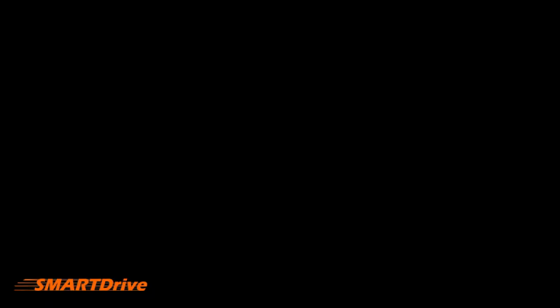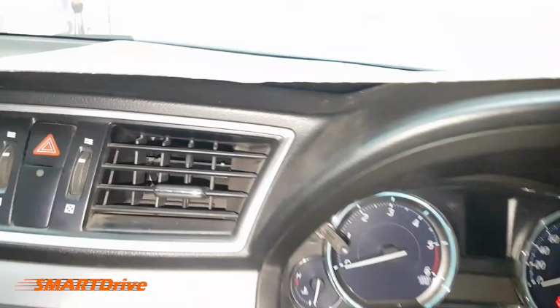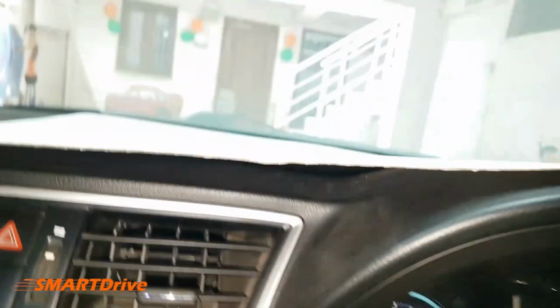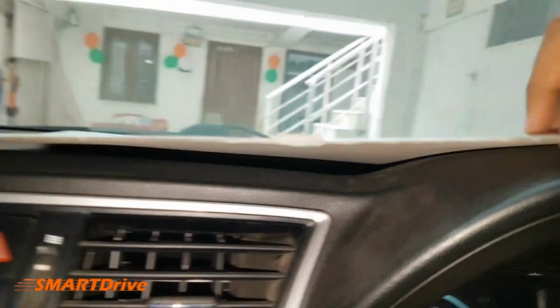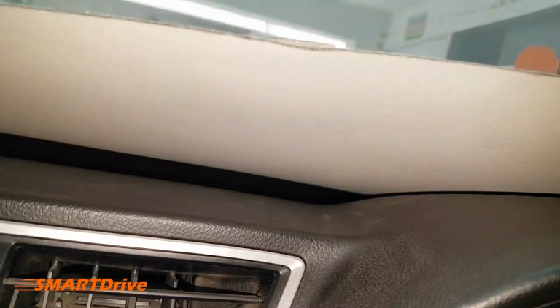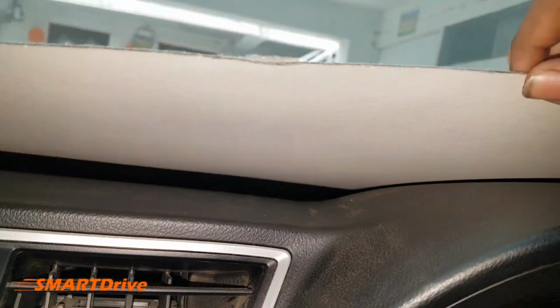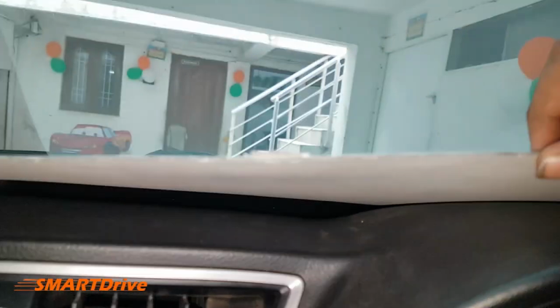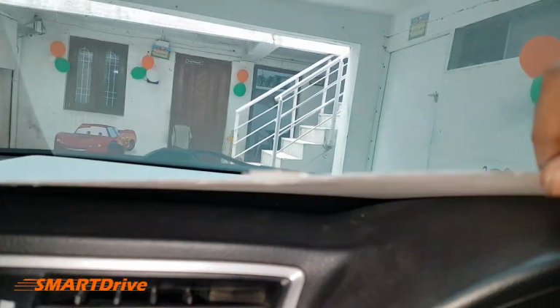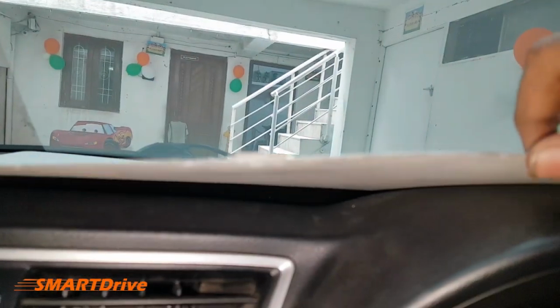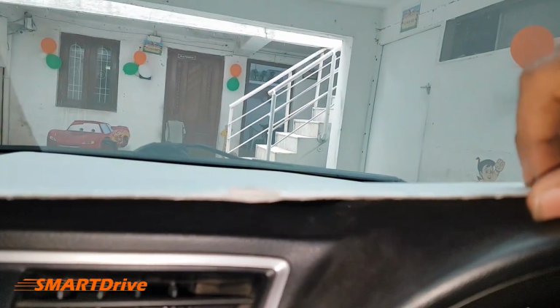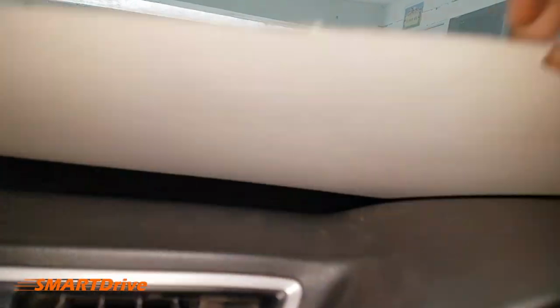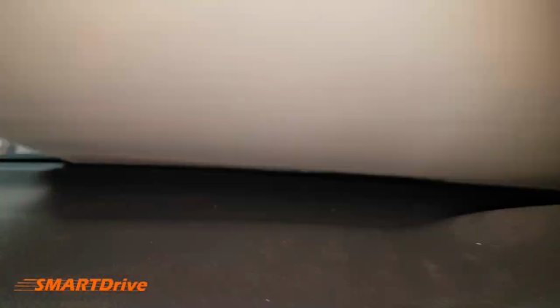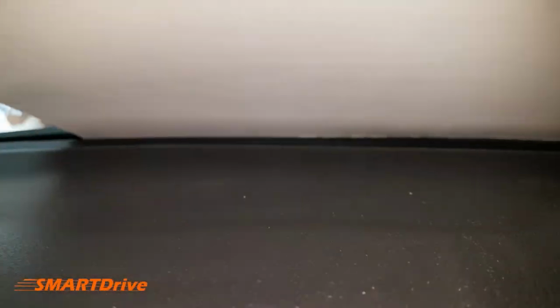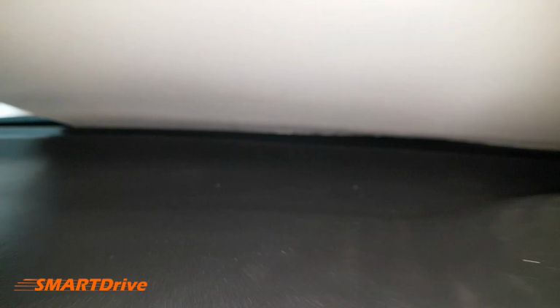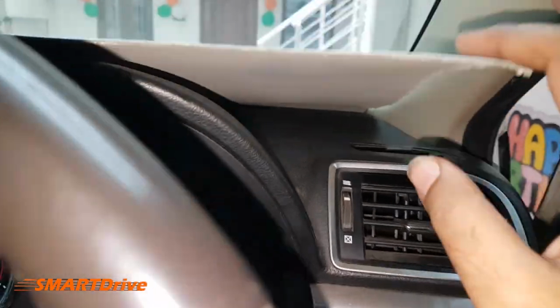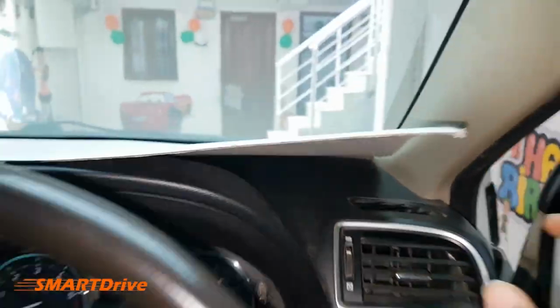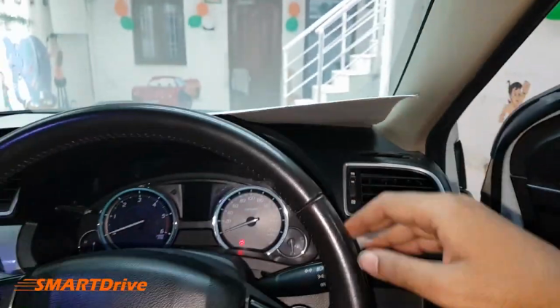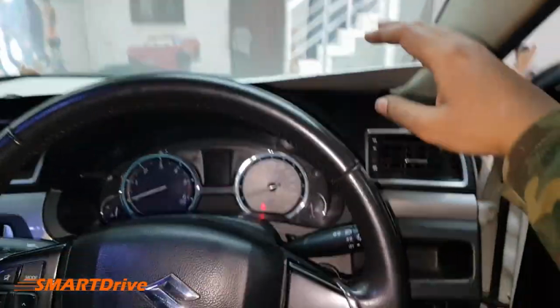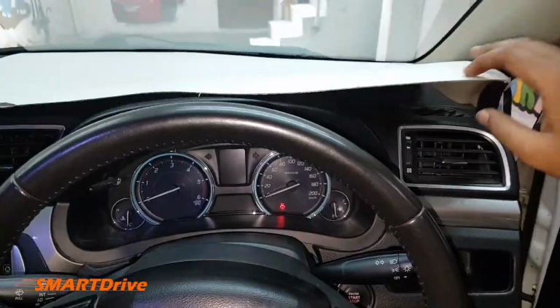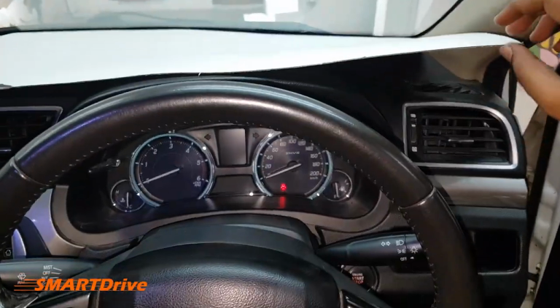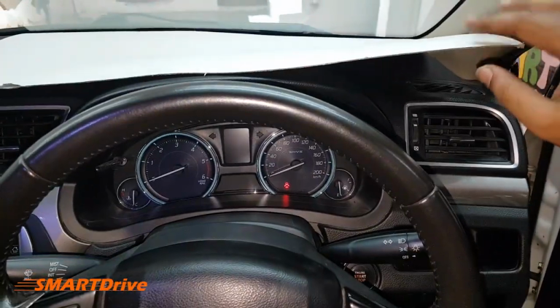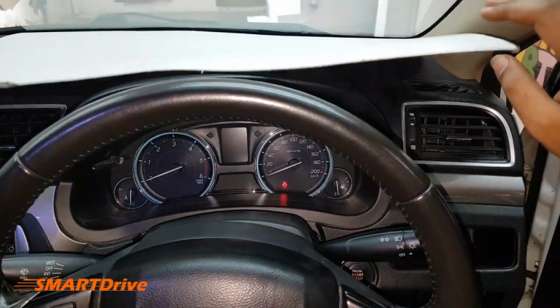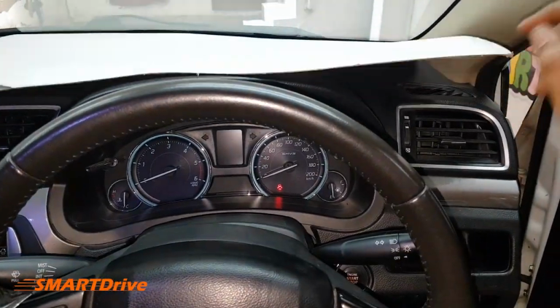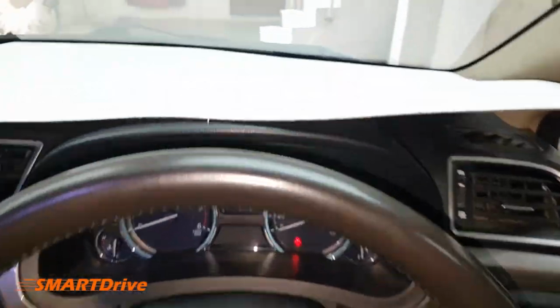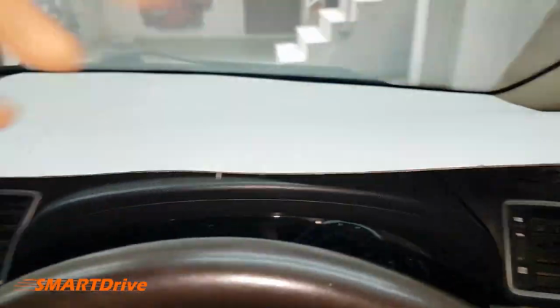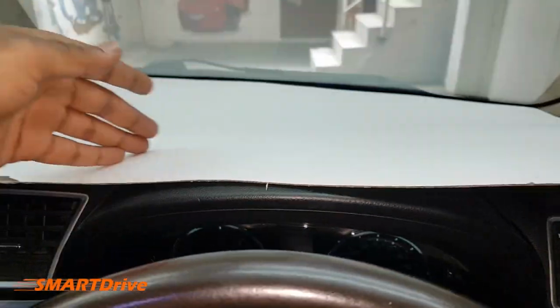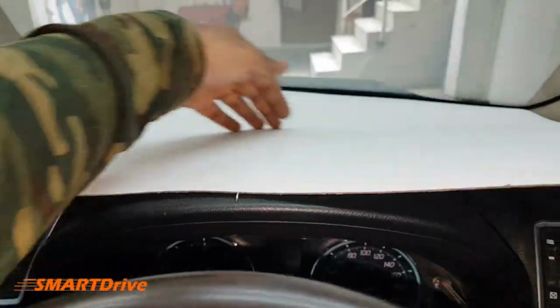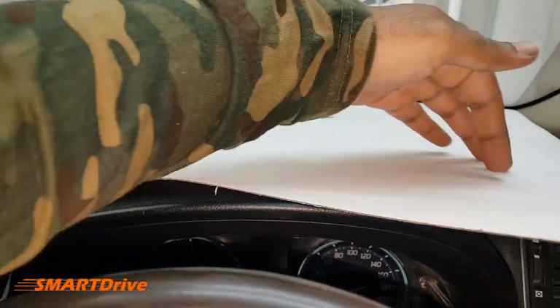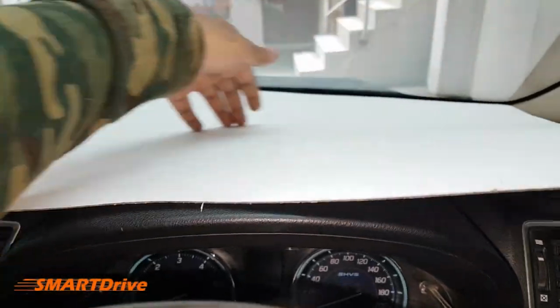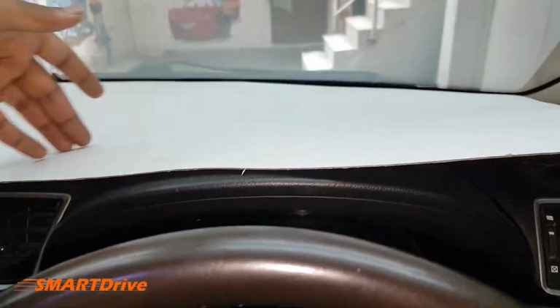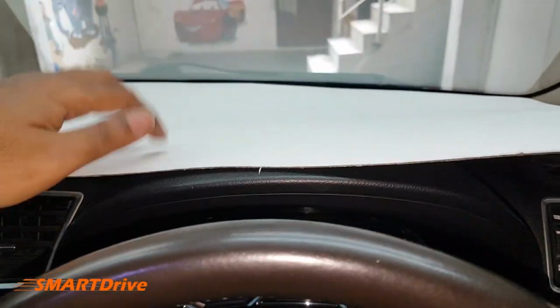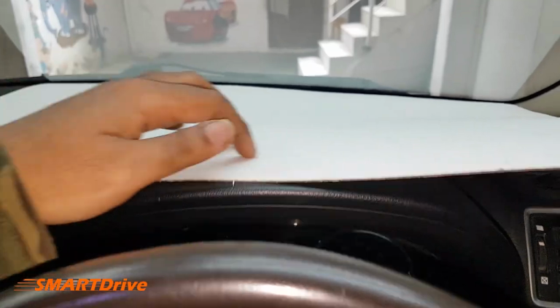As we have already measured the contours of the dashboard, now we will try to set up with the cardboard sheet. Let's start to match it as per our dashboard.